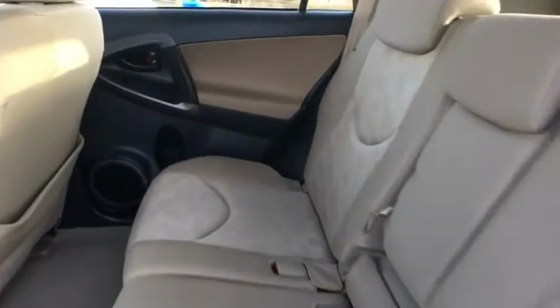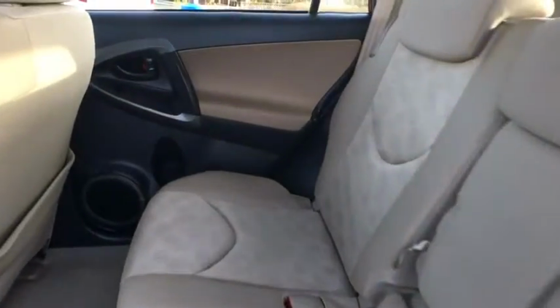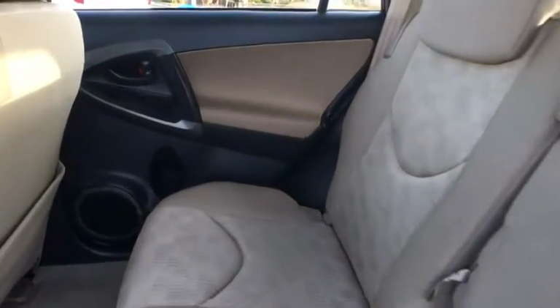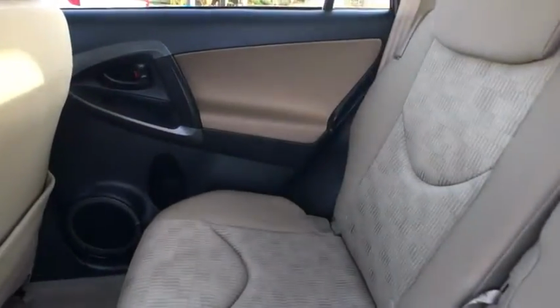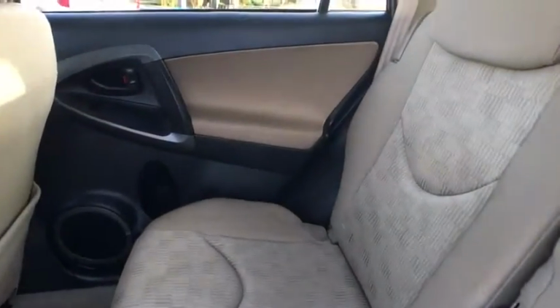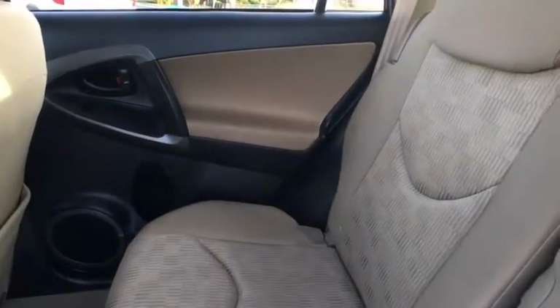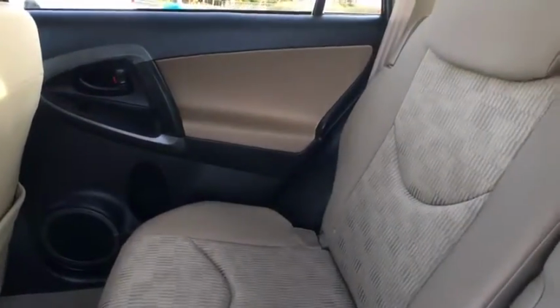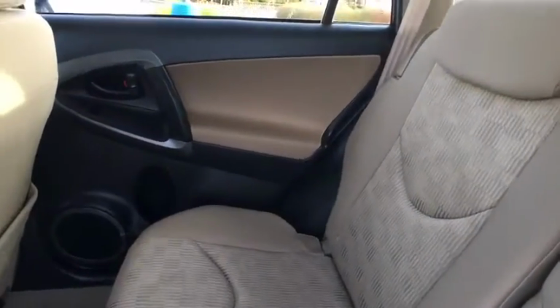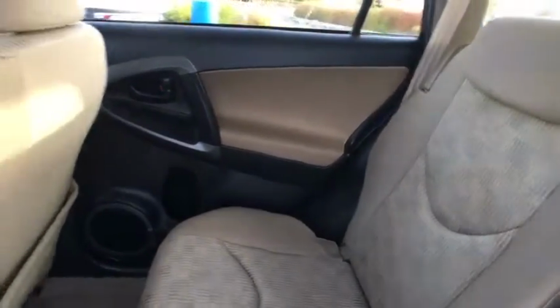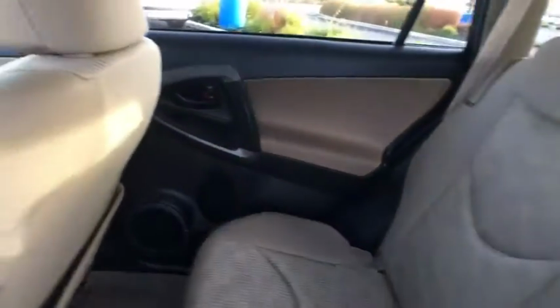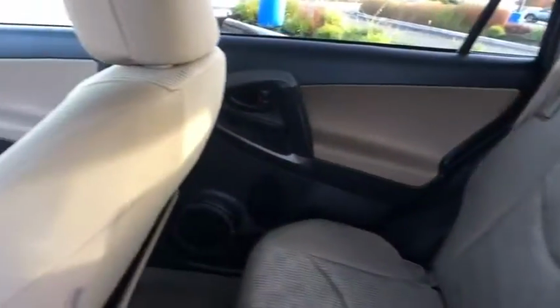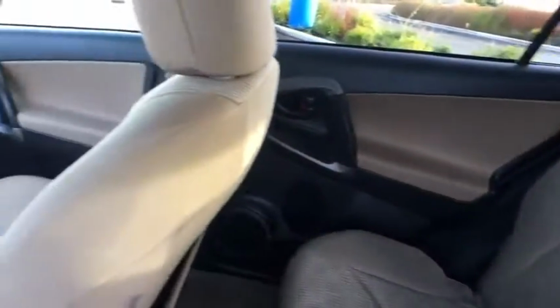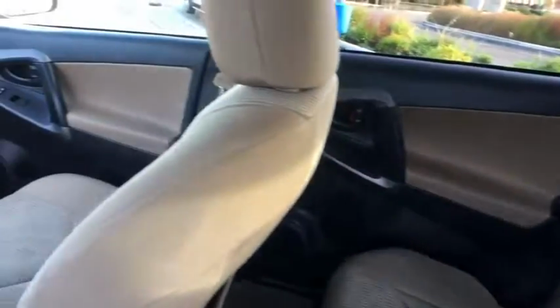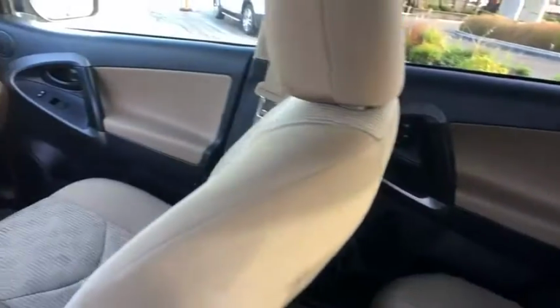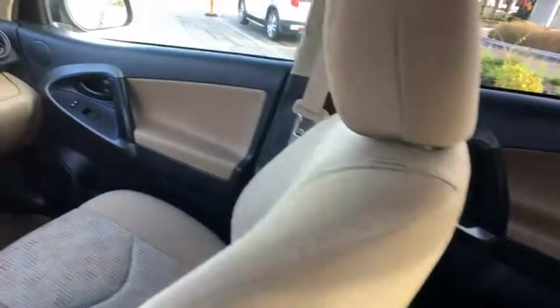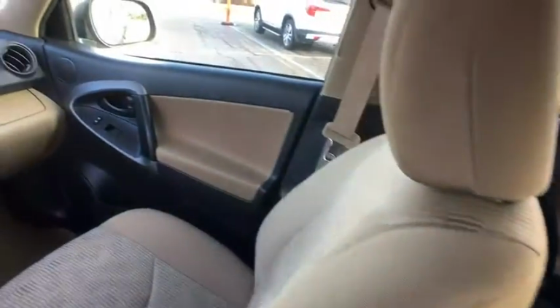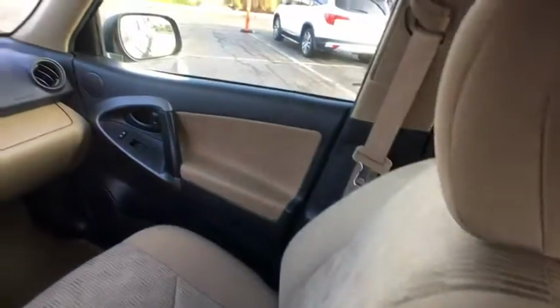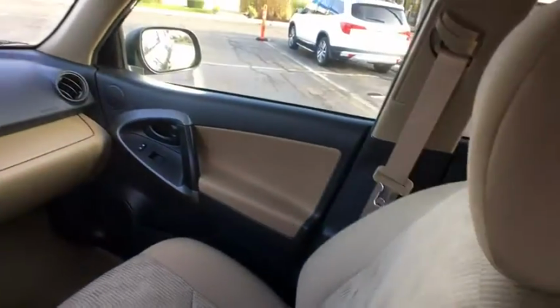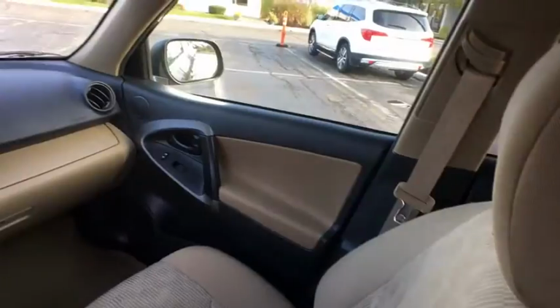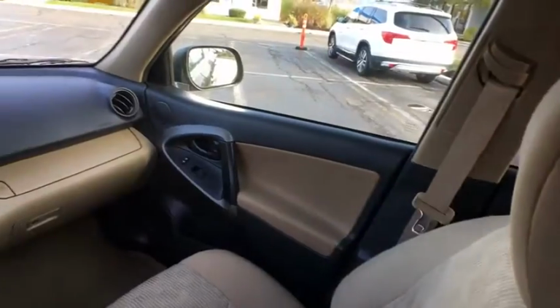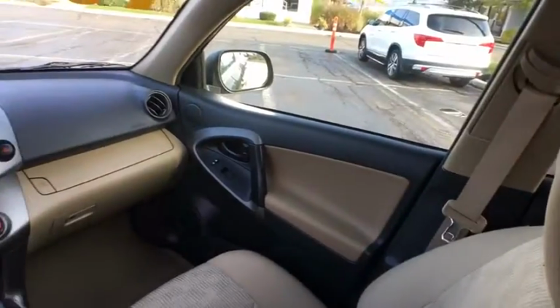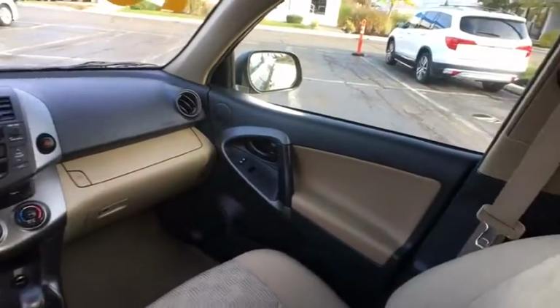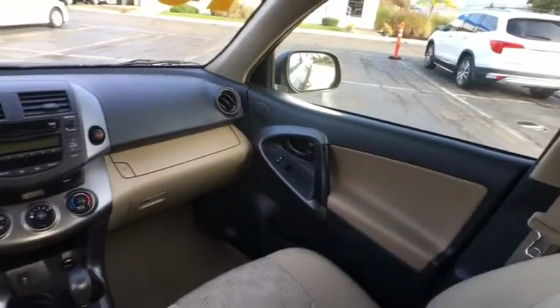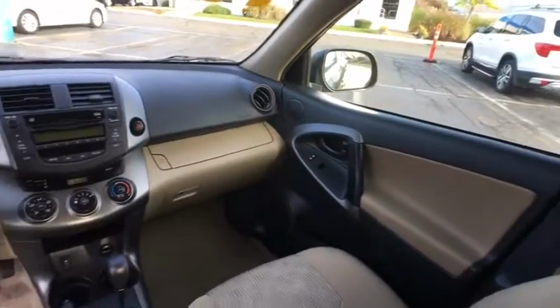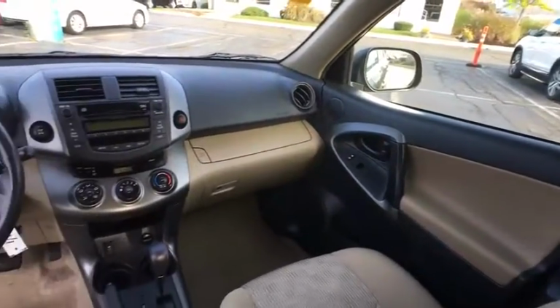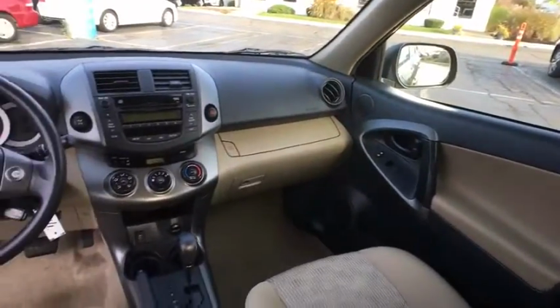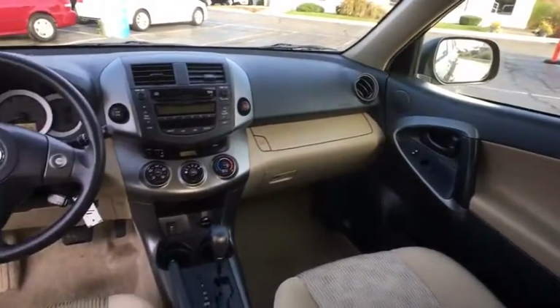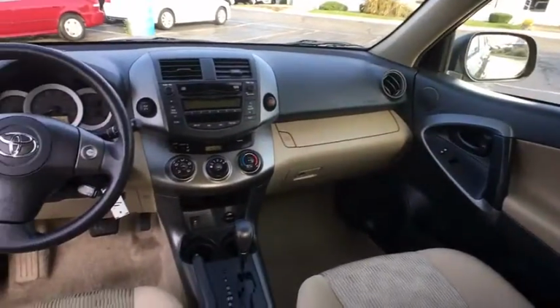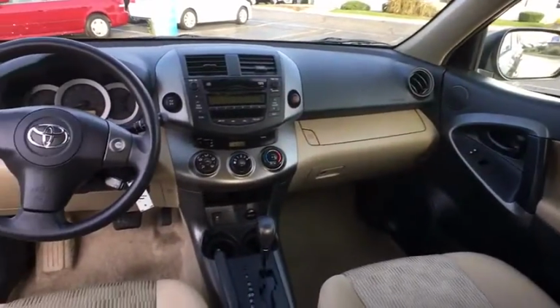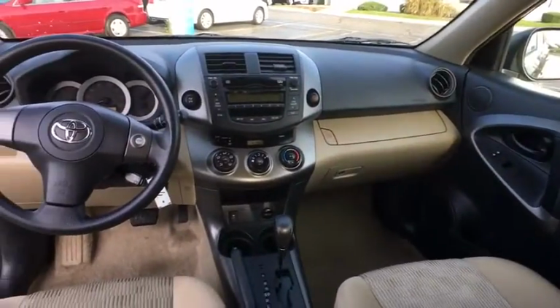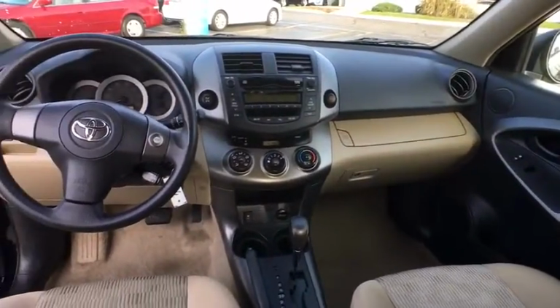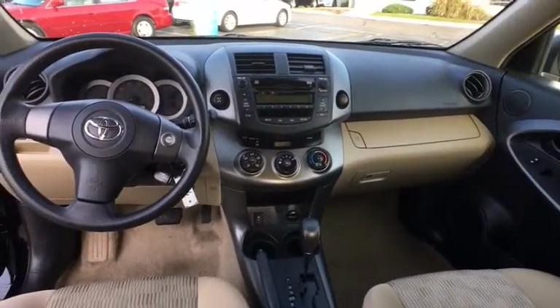Overhead console, front bucket seats, front reading lamps, driver vanity mirror, rear window wiper. Come take a test drive today.